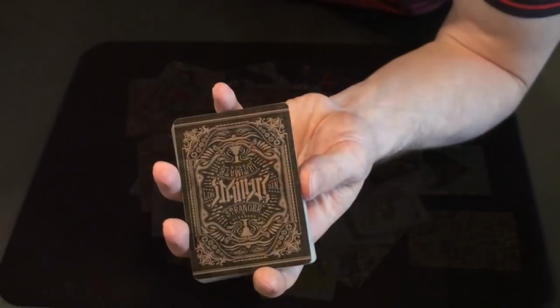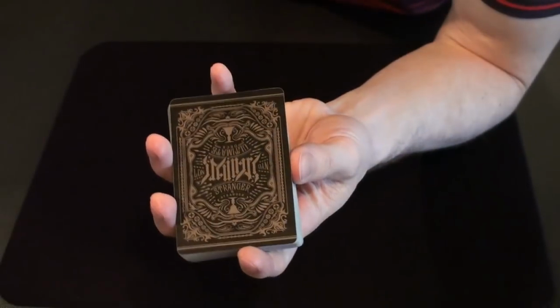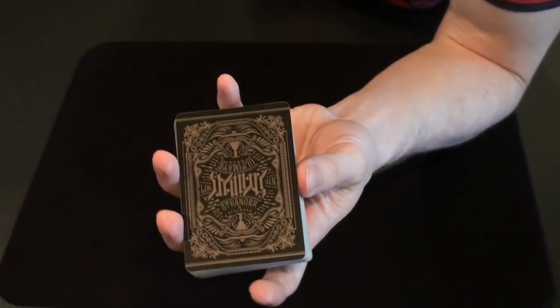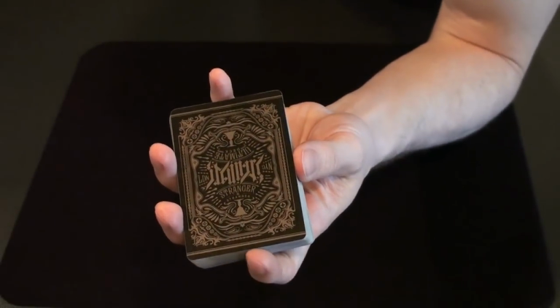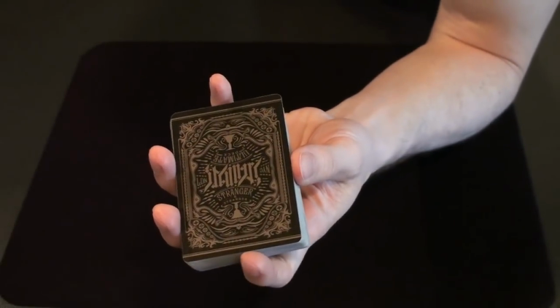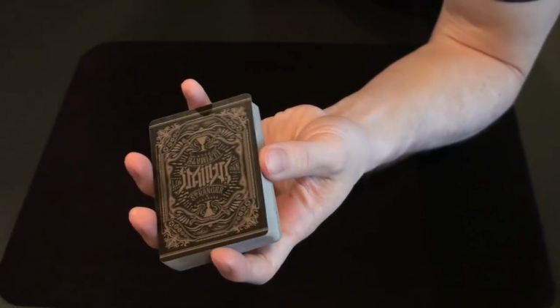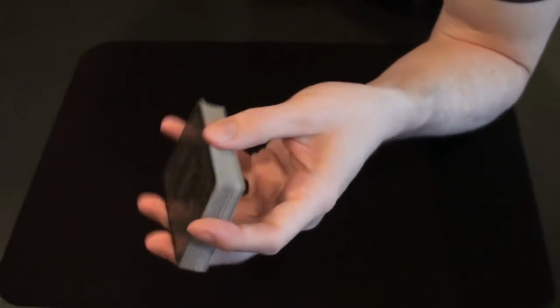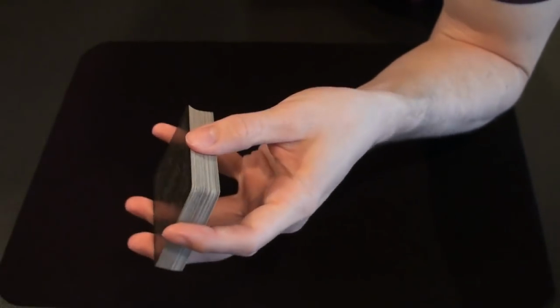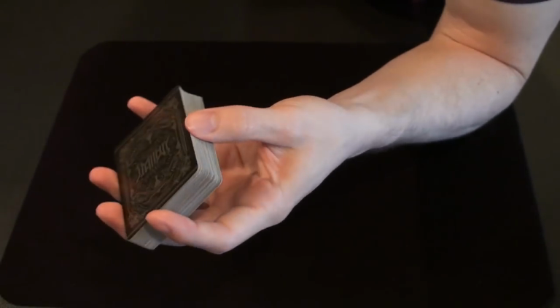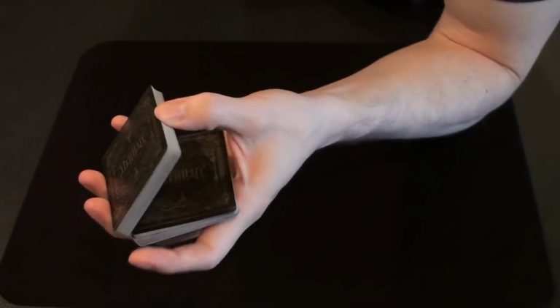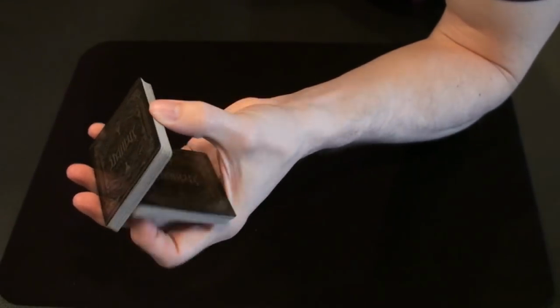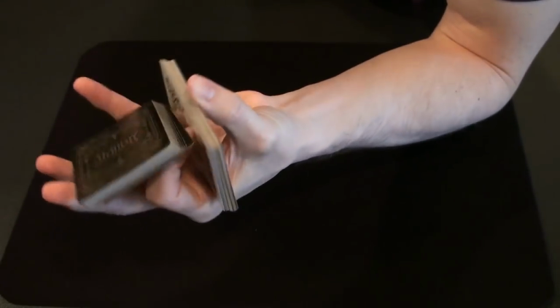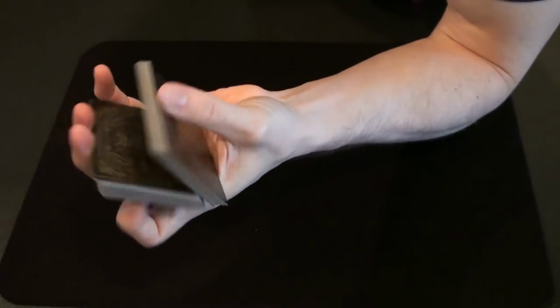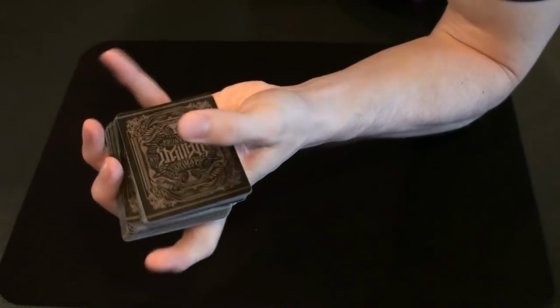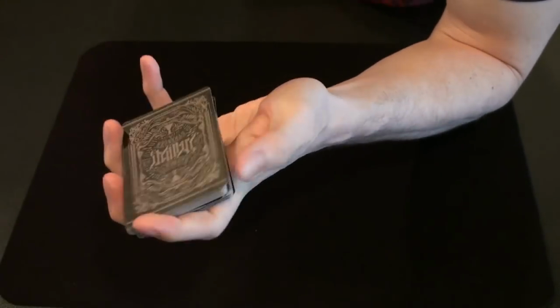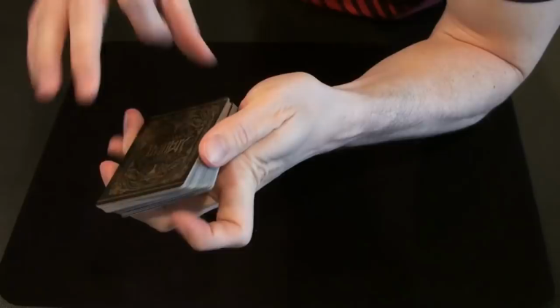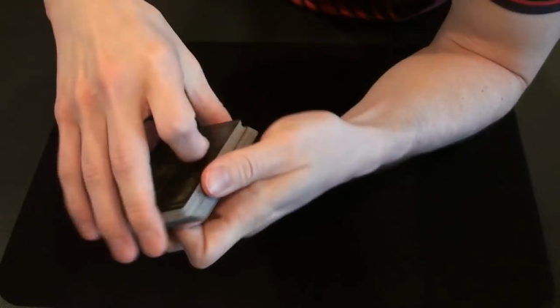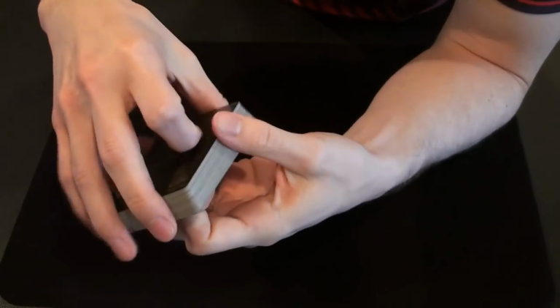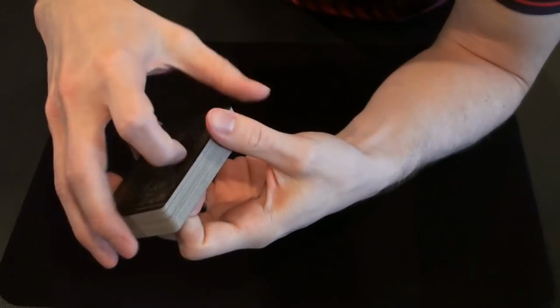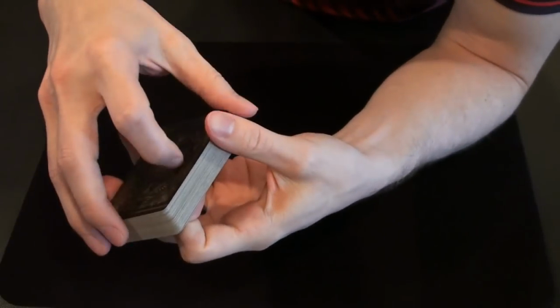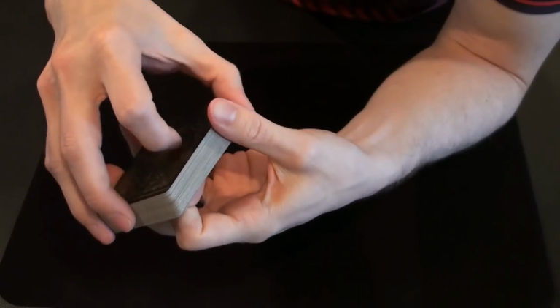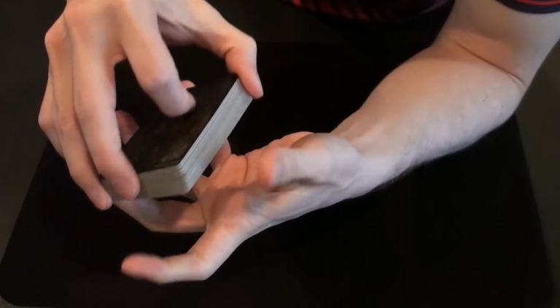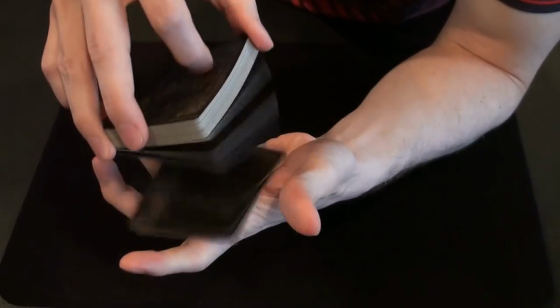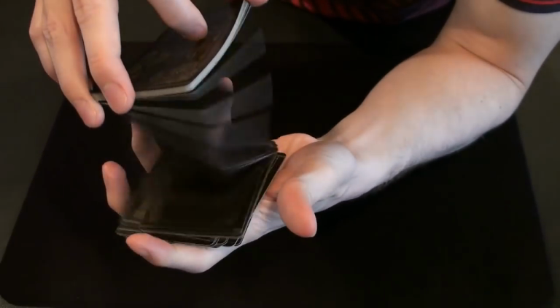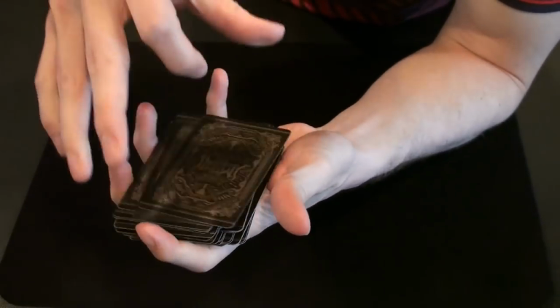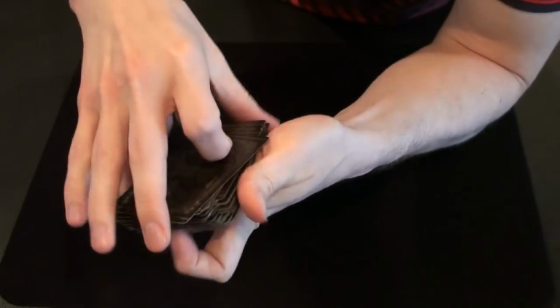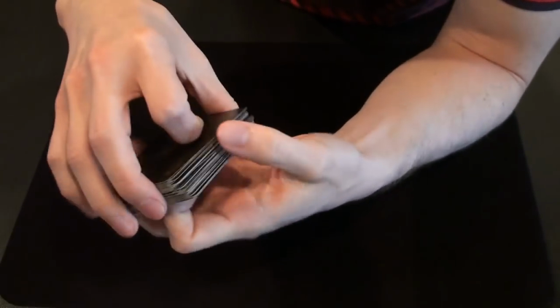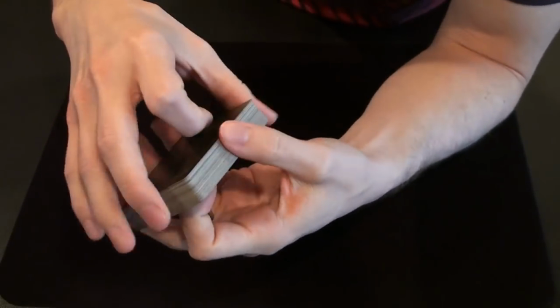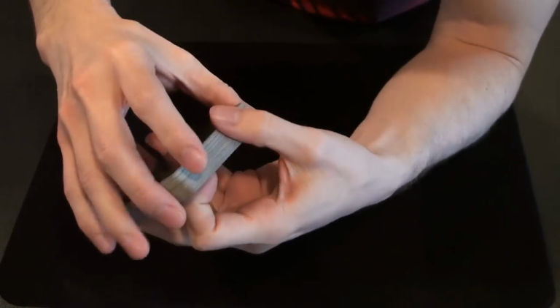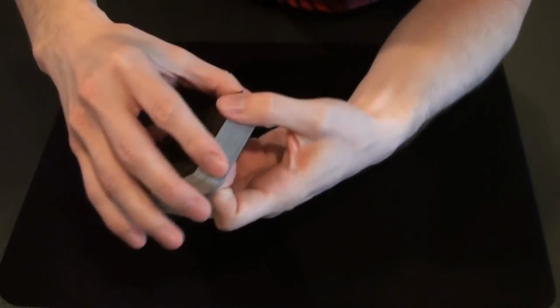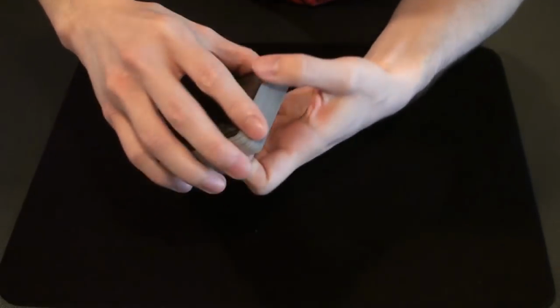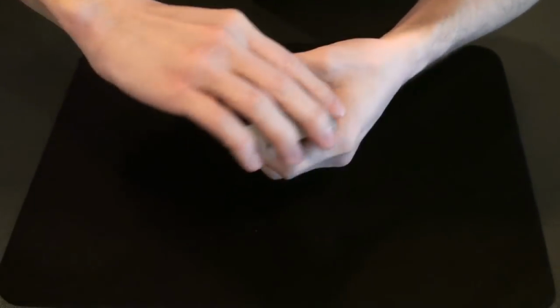Okay, now let's talk about the handling. I did not expect this deck to handle well given how much ink there is on the cards, but I was wrong — the deck handles very well.